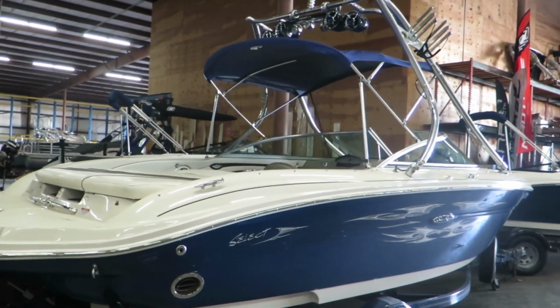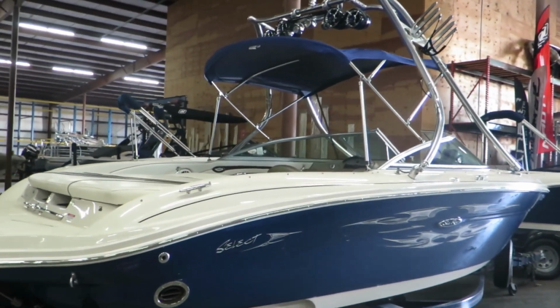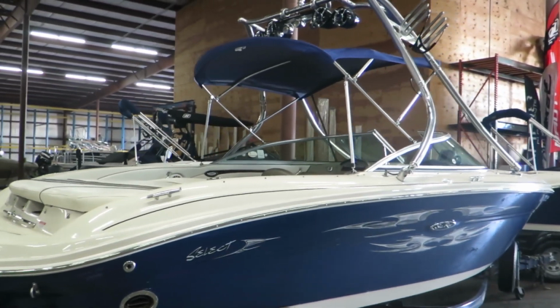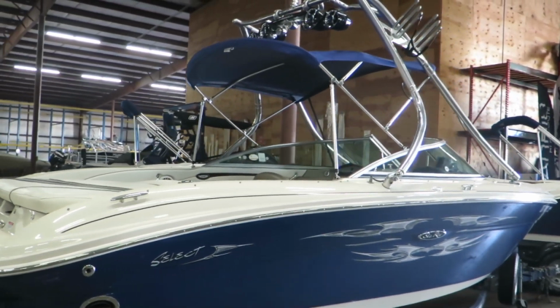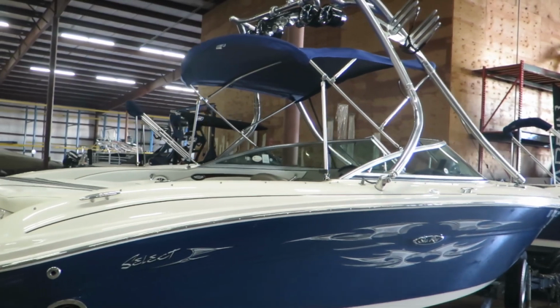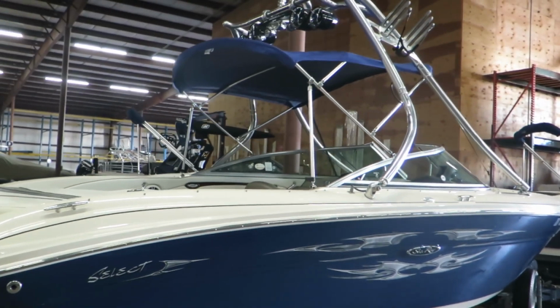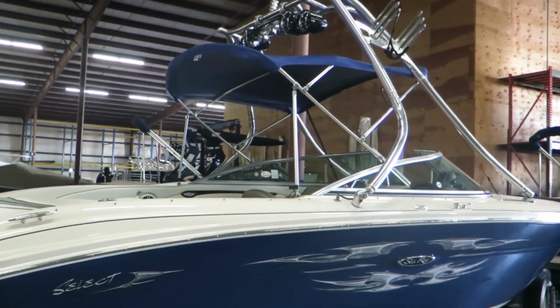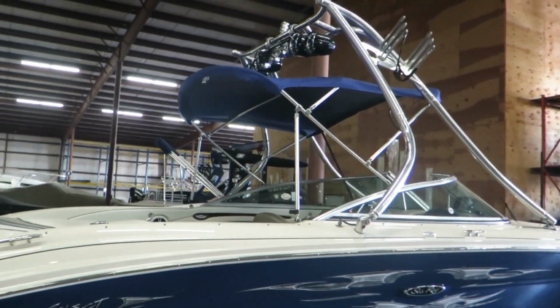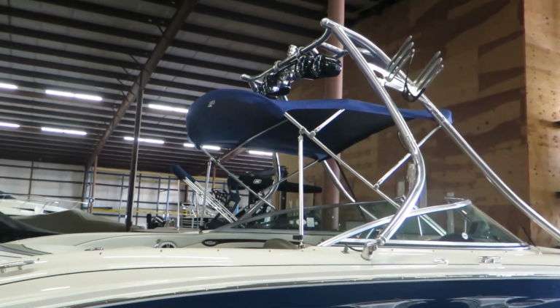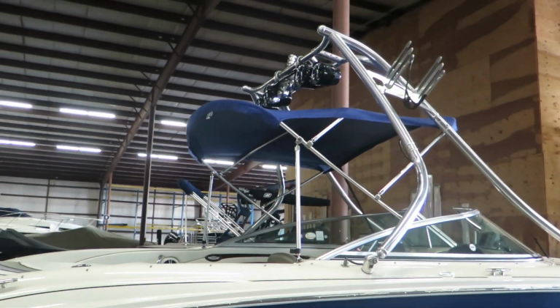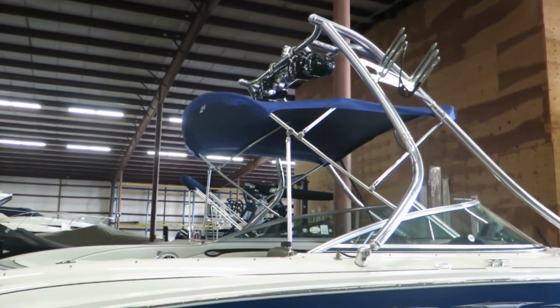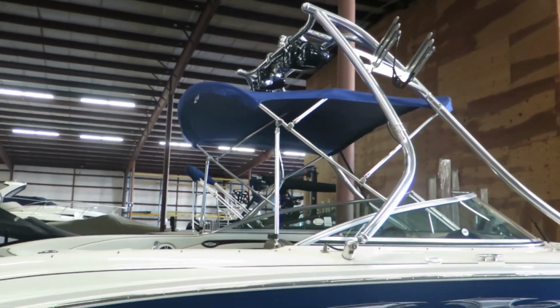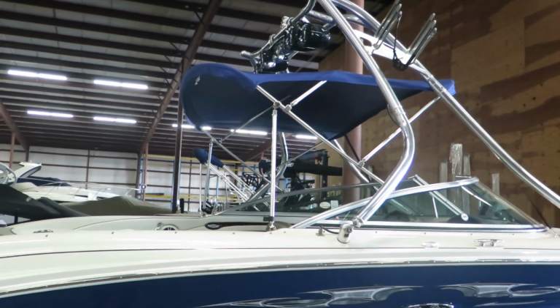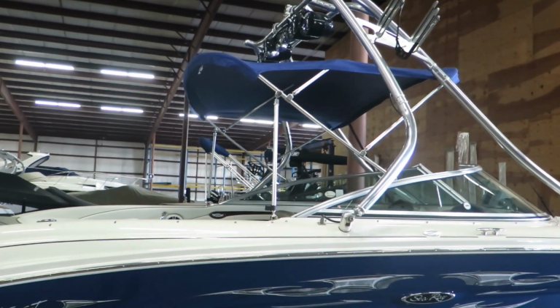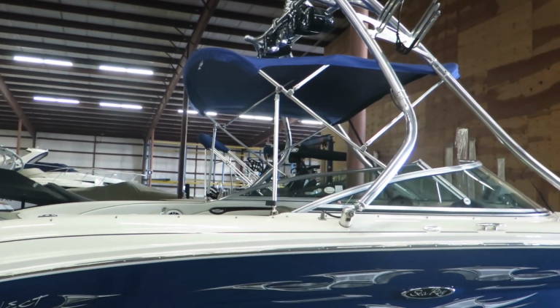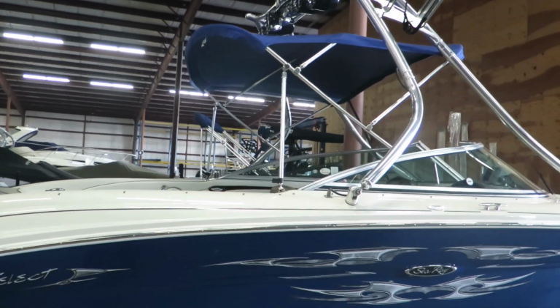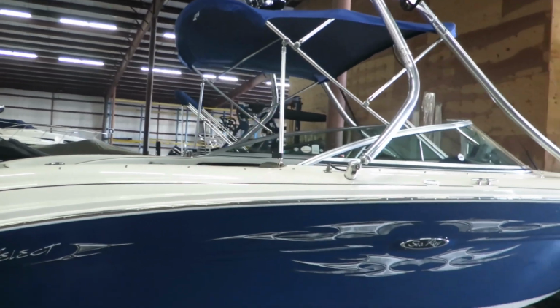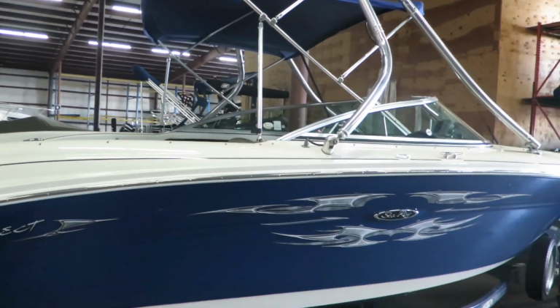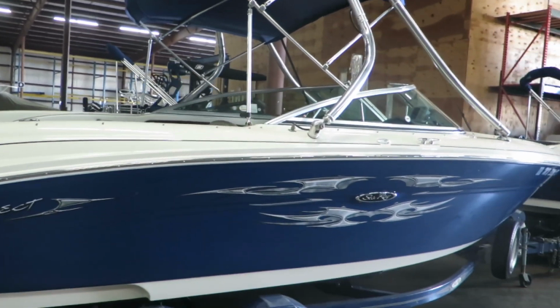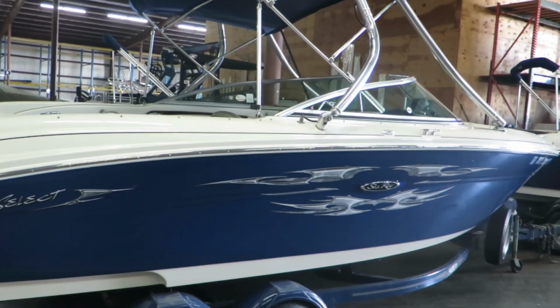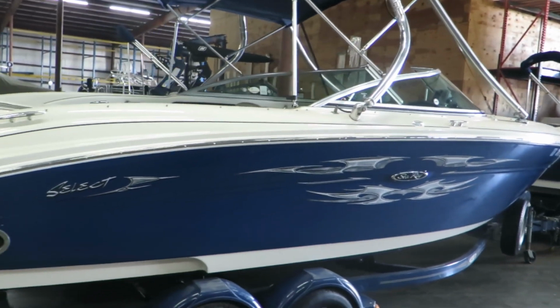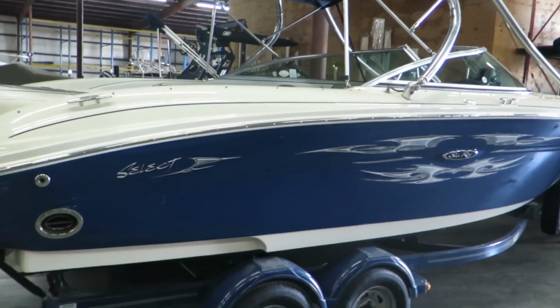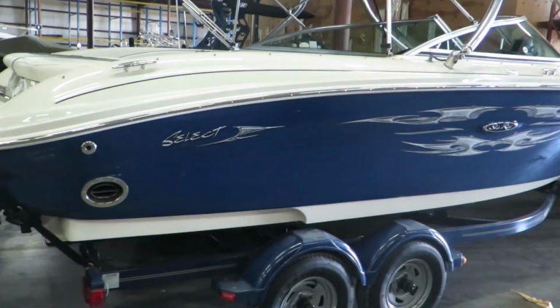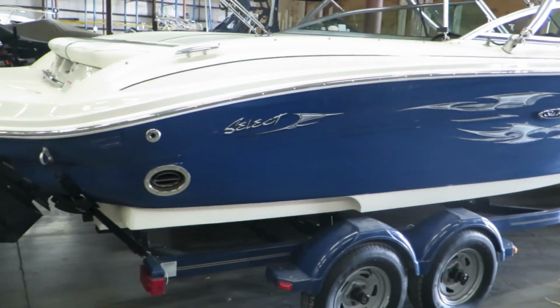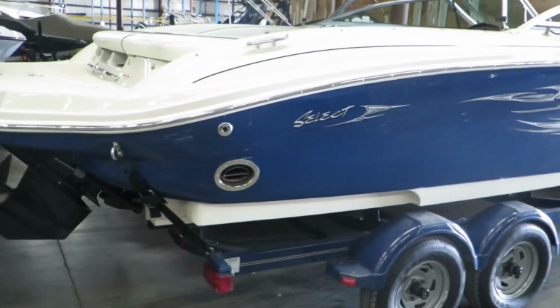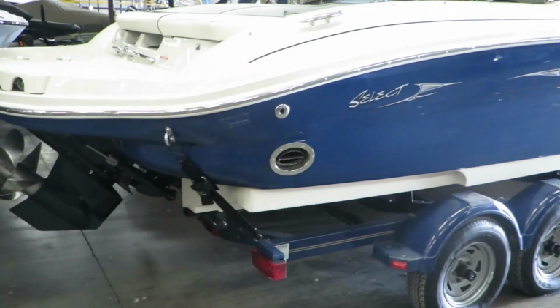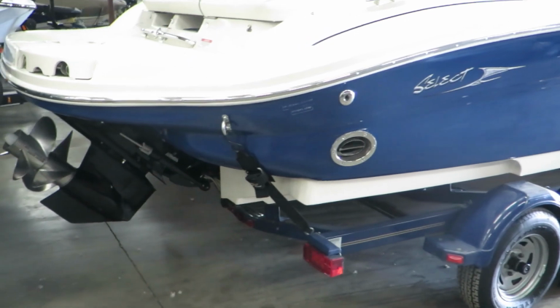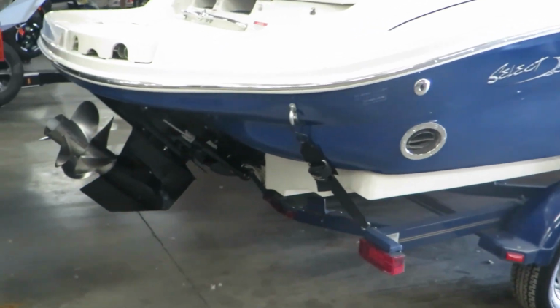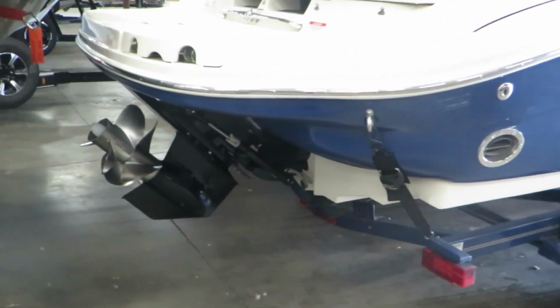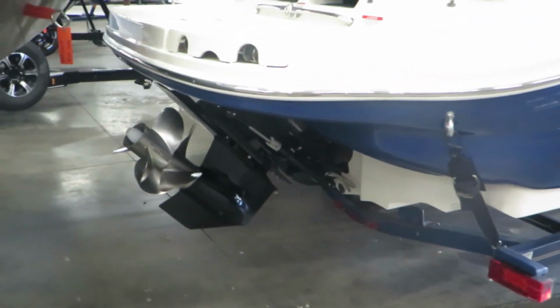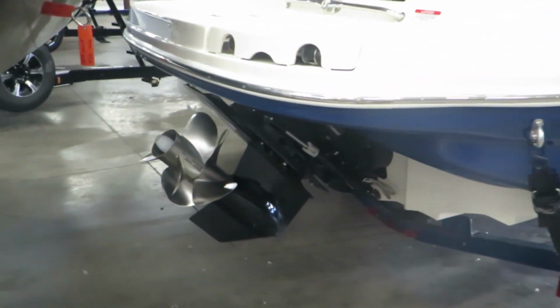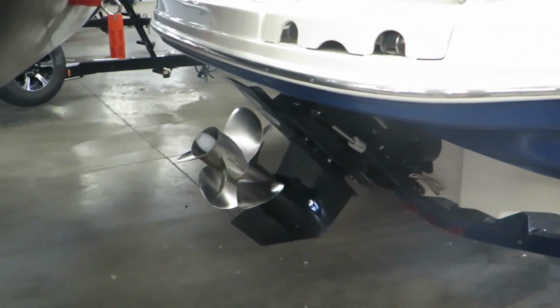As you can see up top, it has four tower speakers and lights as well. There's a bimini top that you can either leave up or take down. It's on a tandem axle trailer, and it's driven by a Bravo 3.